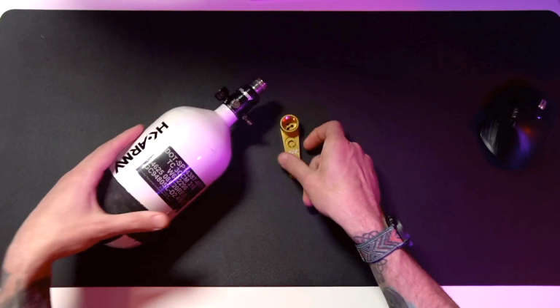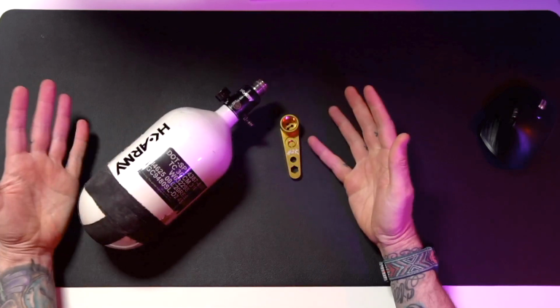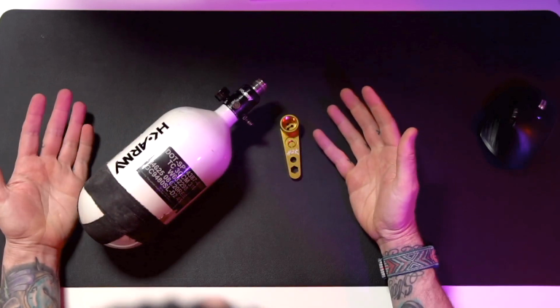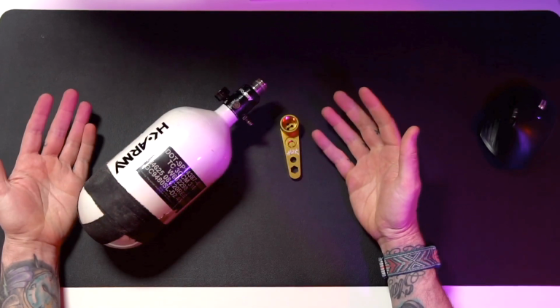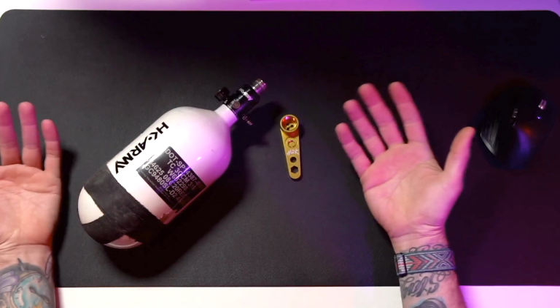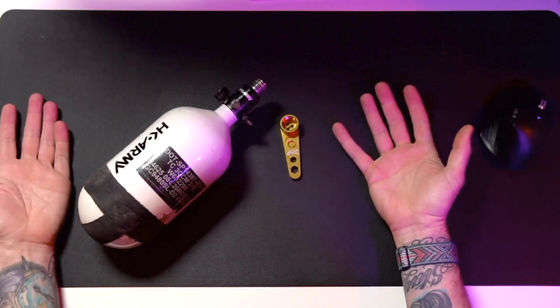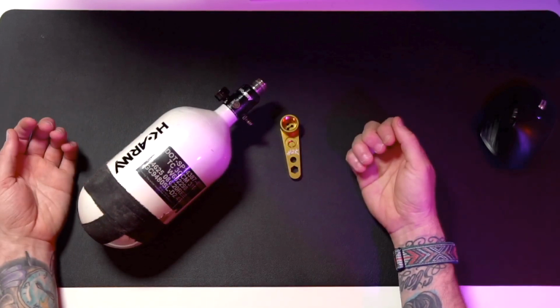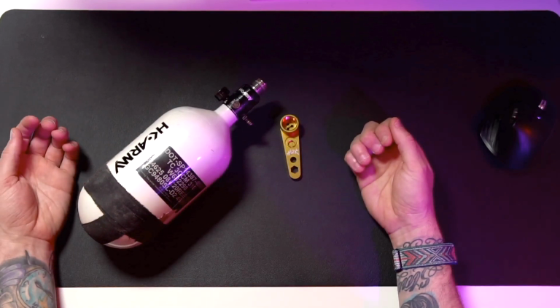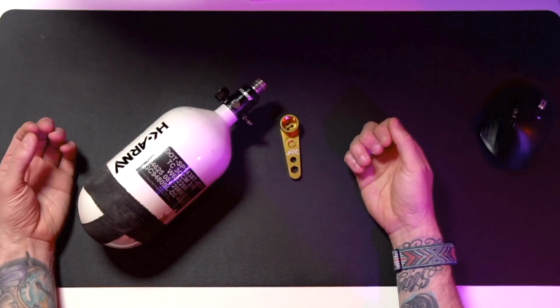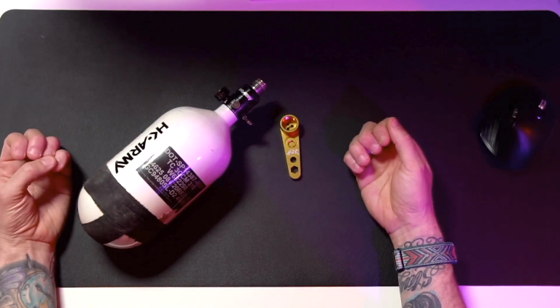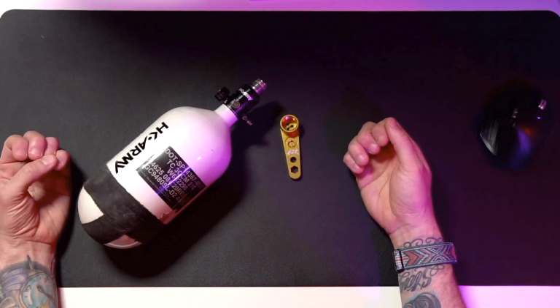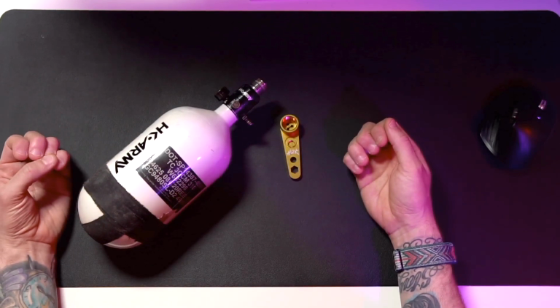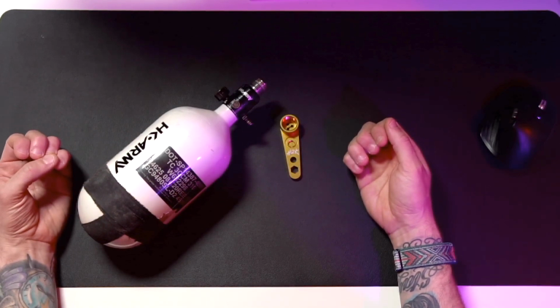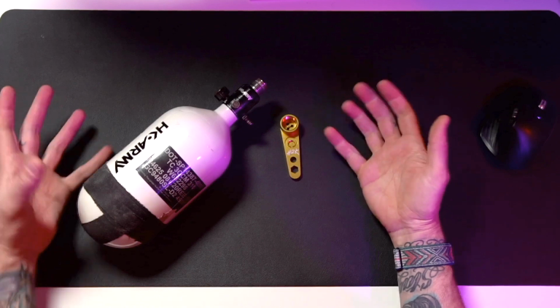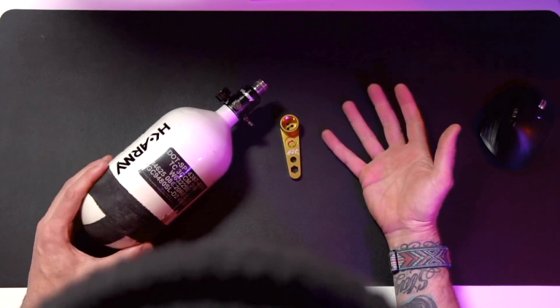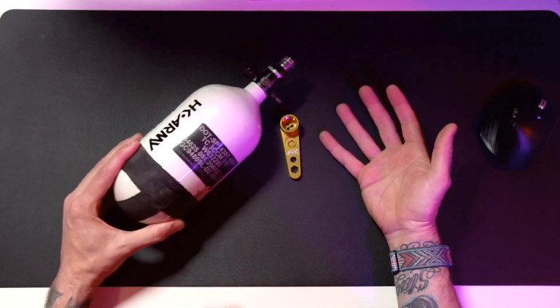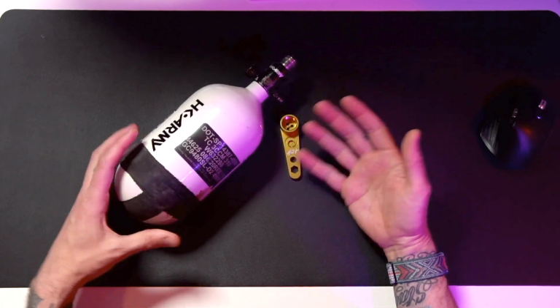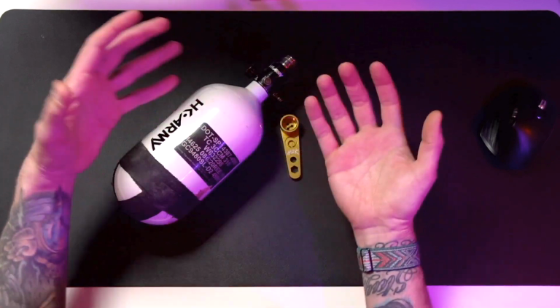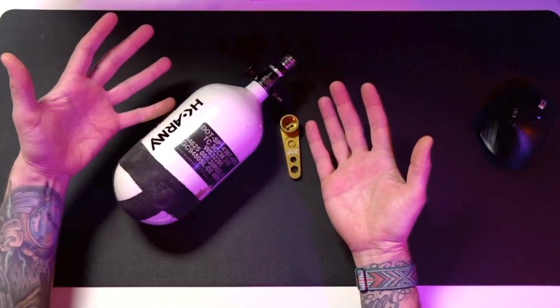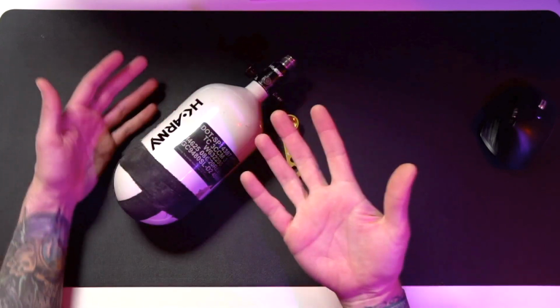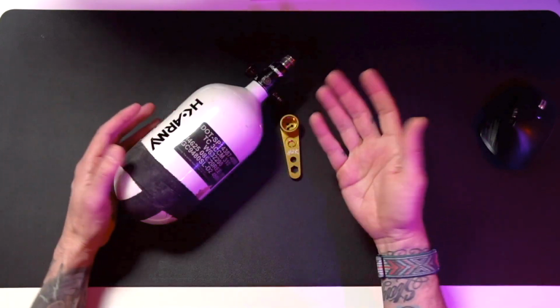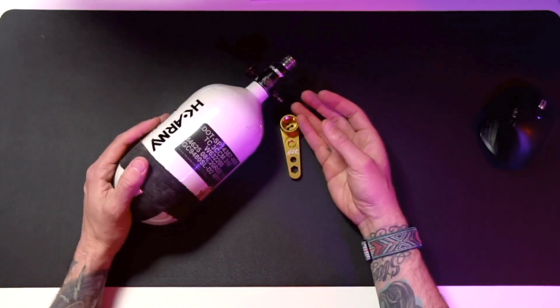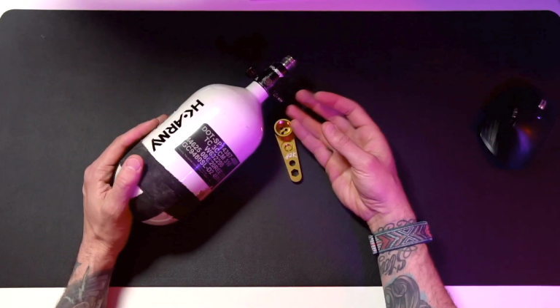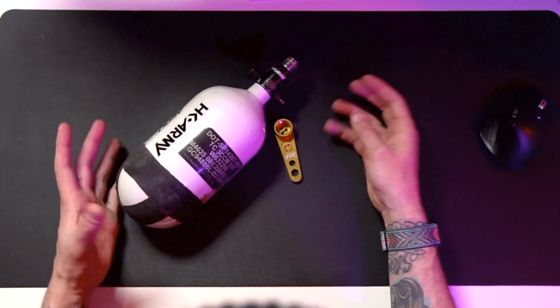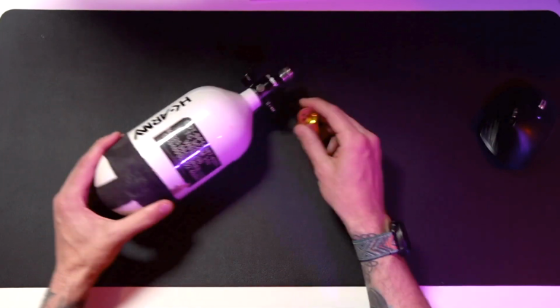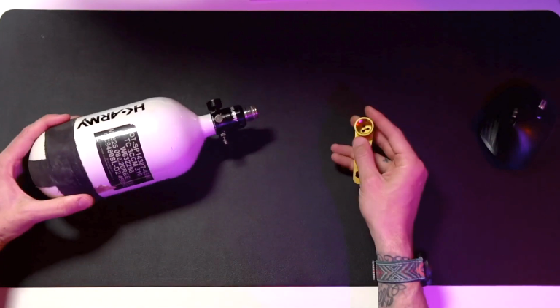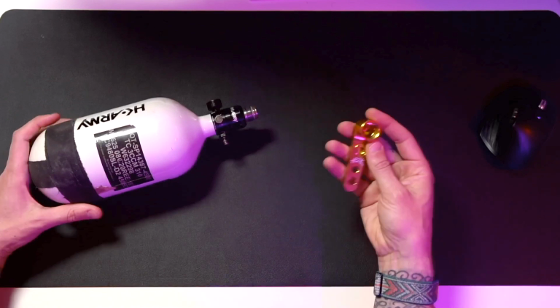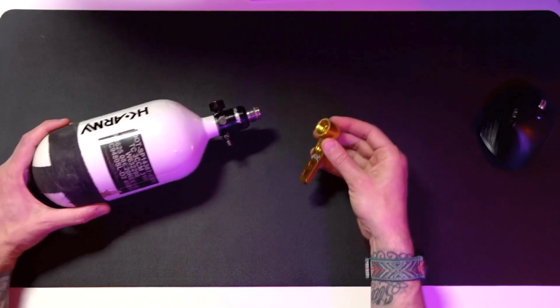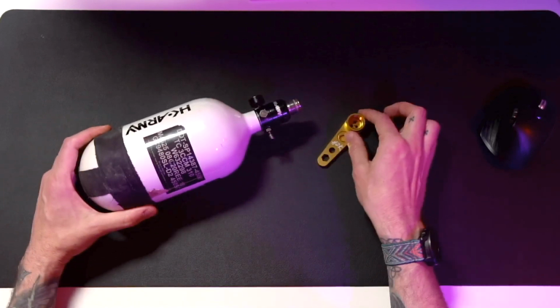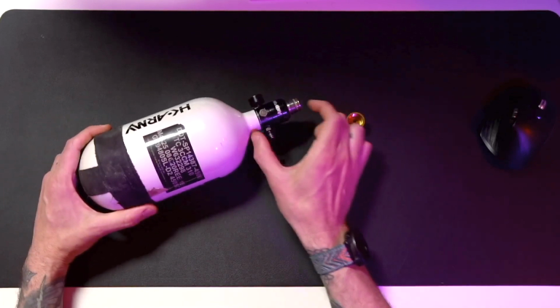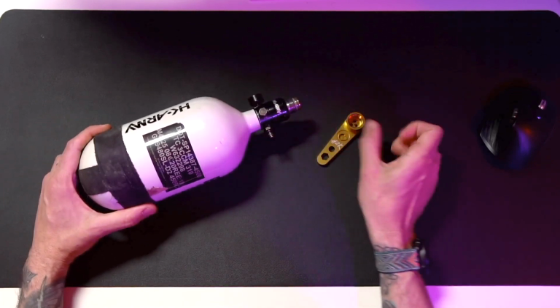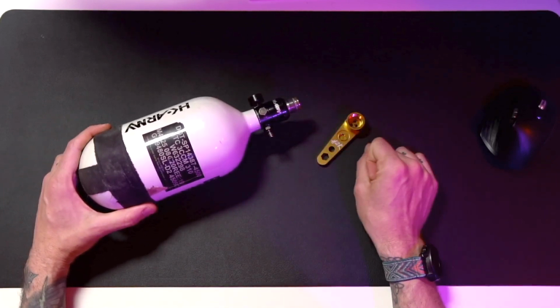One problem, especially for tournament players, is when you're done with the tournament and you're going to fly home — at least if you're playing one of these tournaments where you fly — you have to empty your tank and remove your regulator.